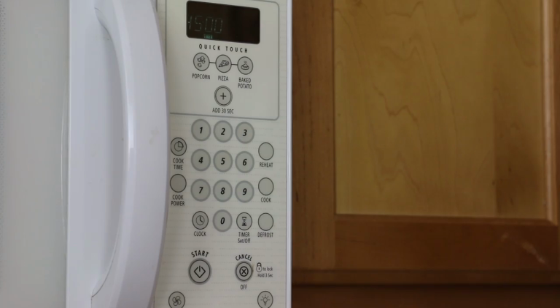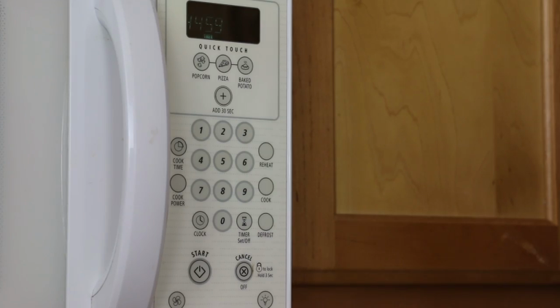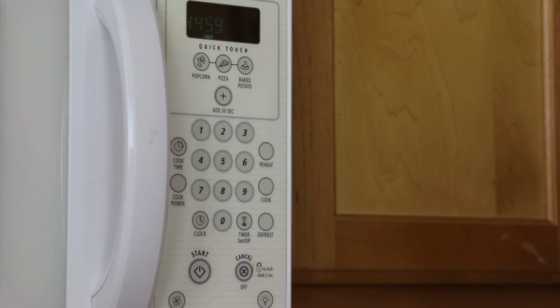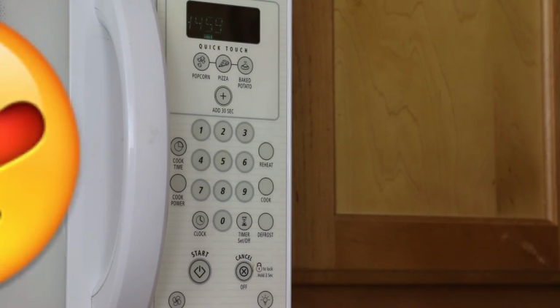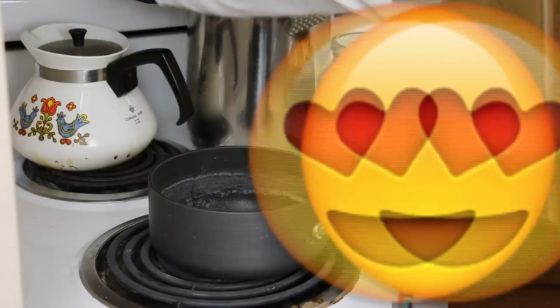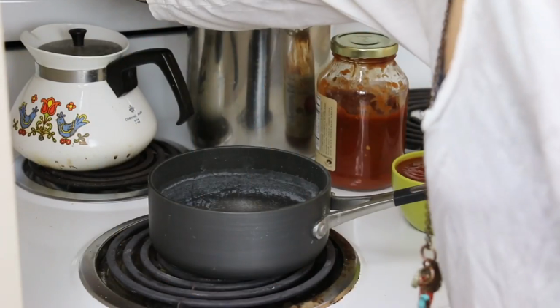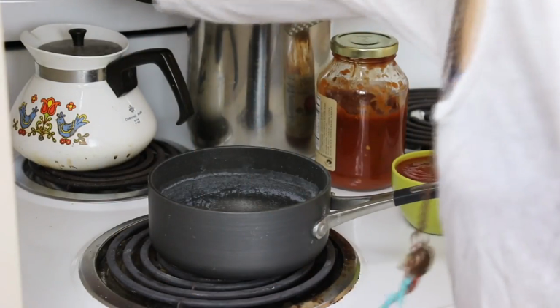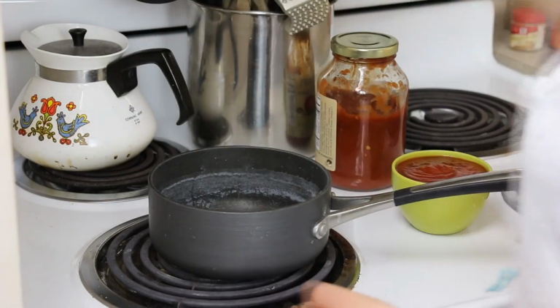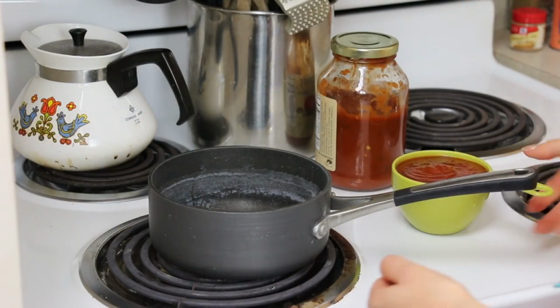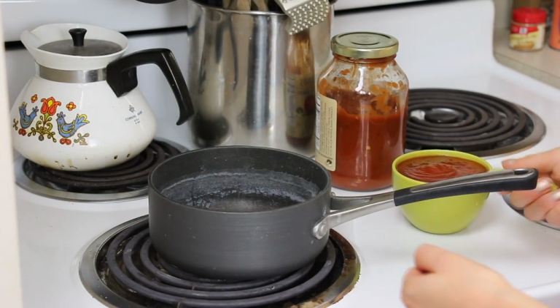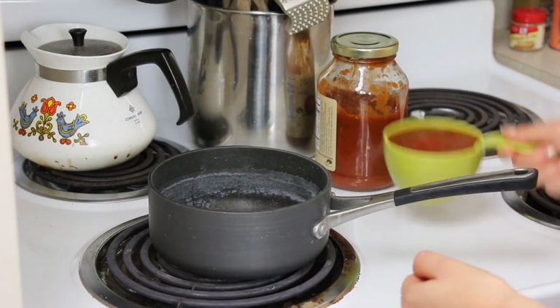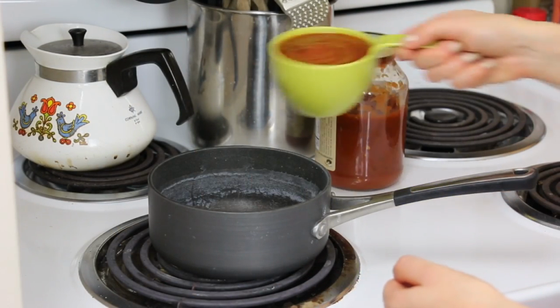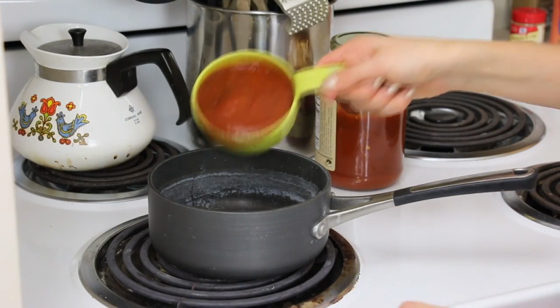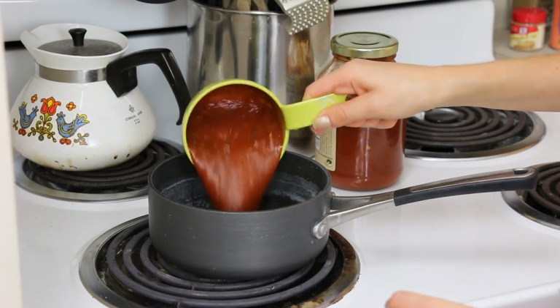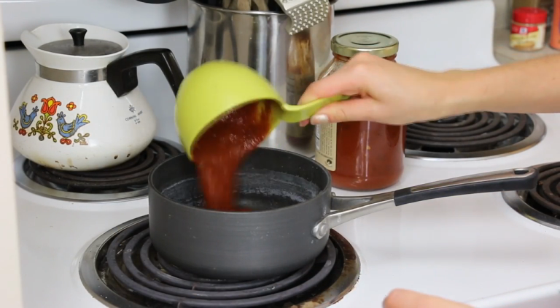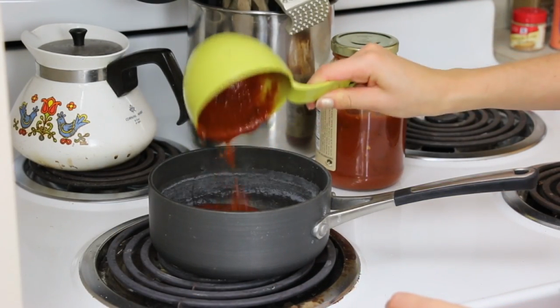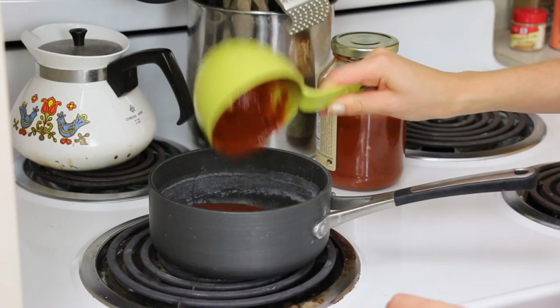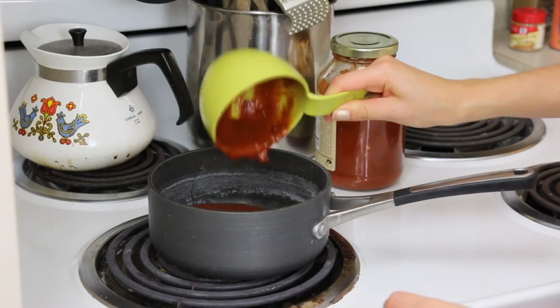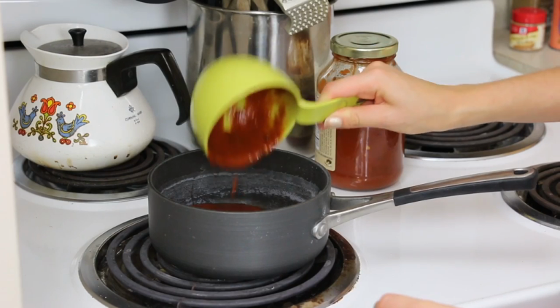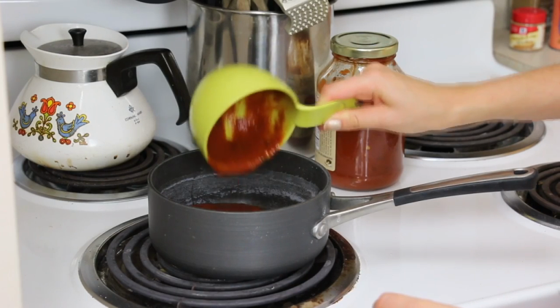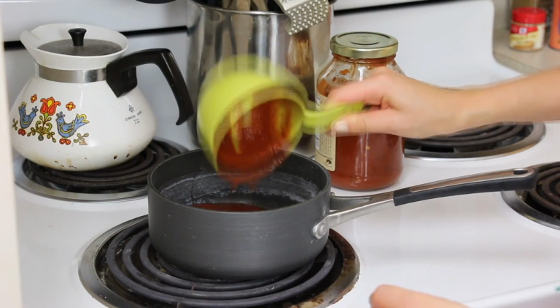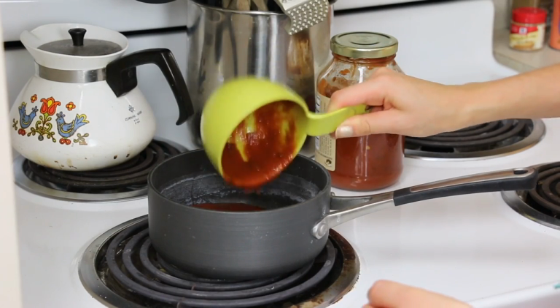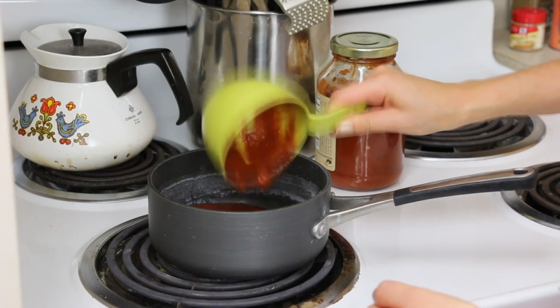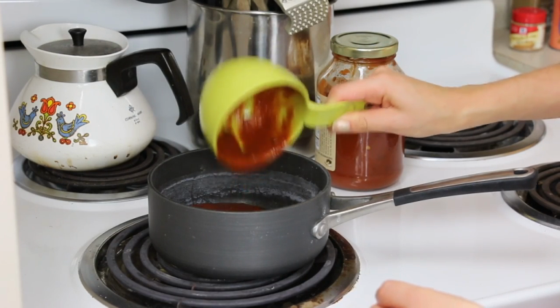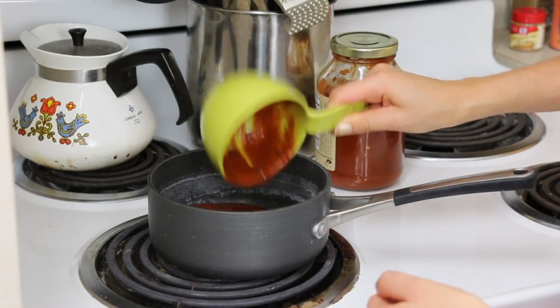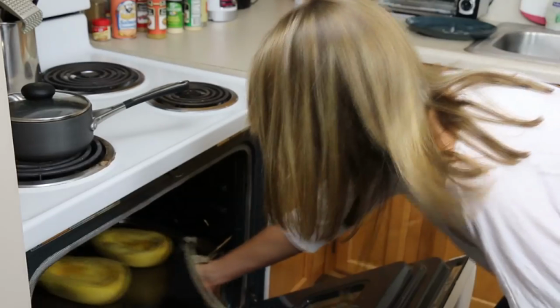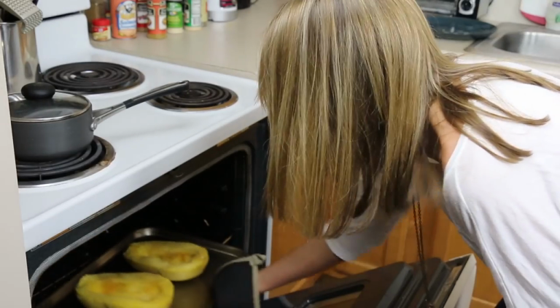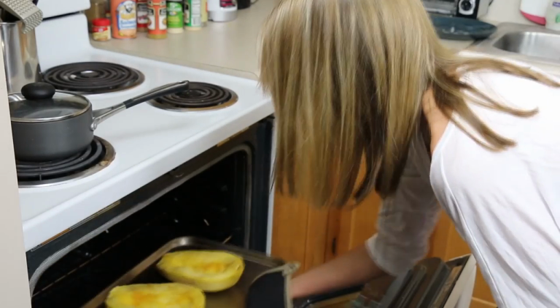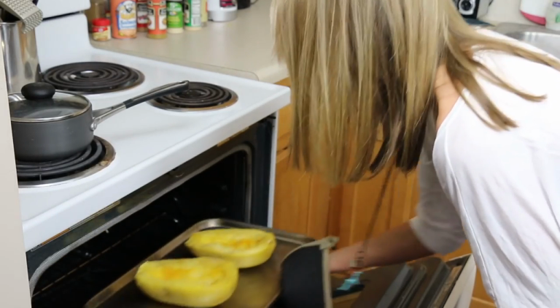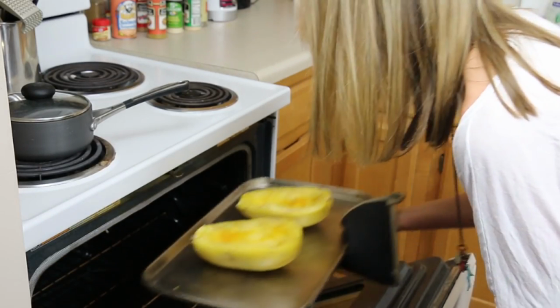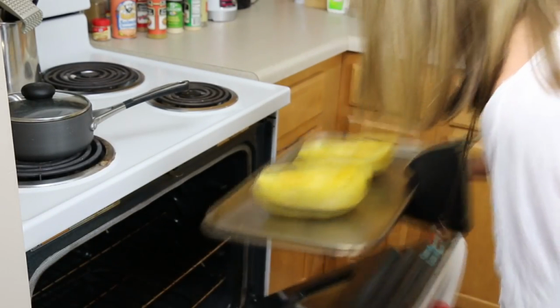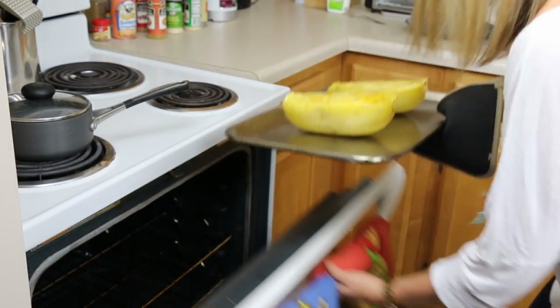Set your timer for 45 minutes and now we wait. Put your sauce on the oven on low and let it simmer for a couple minutes so it gets nice and hot.